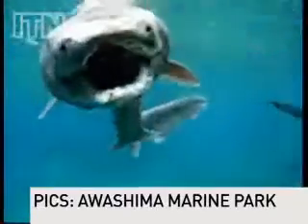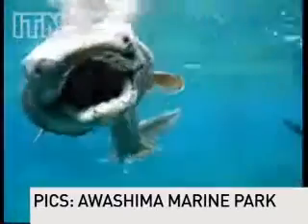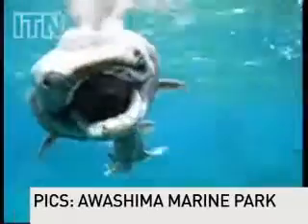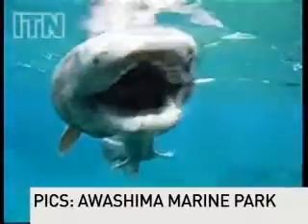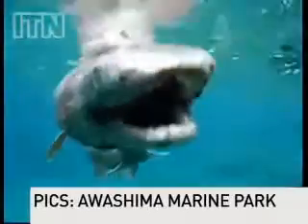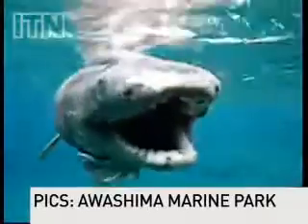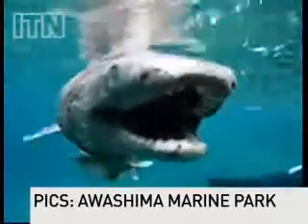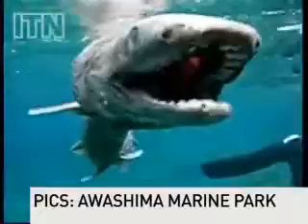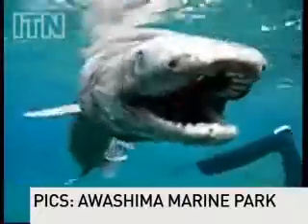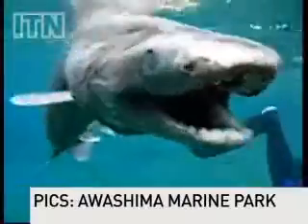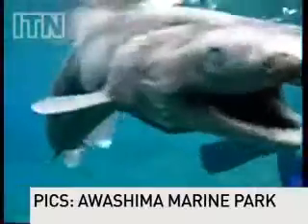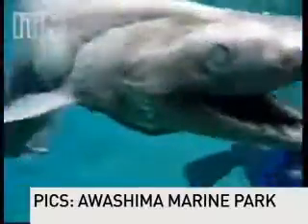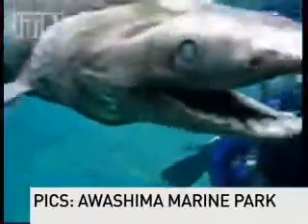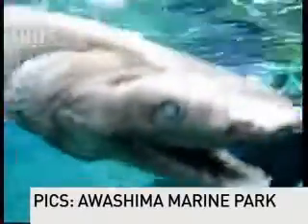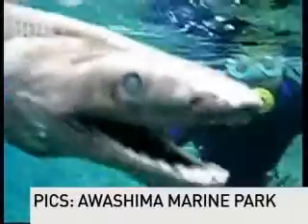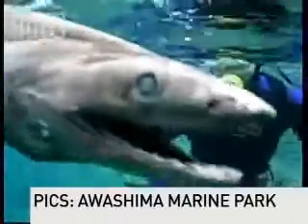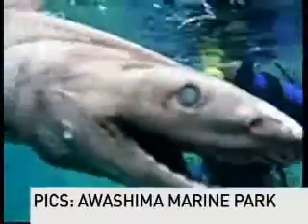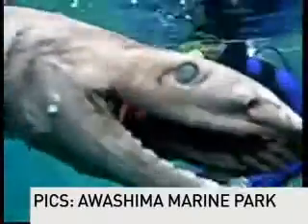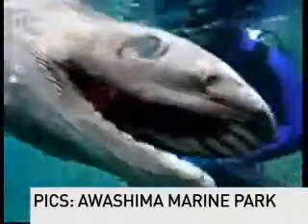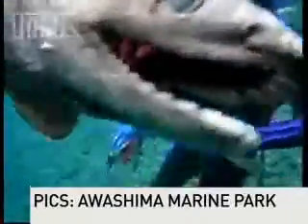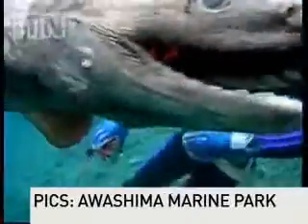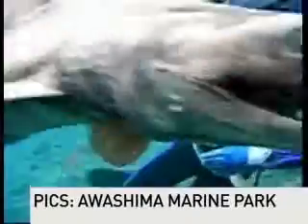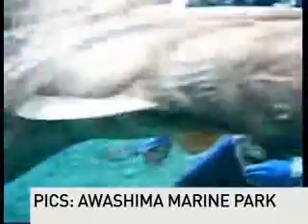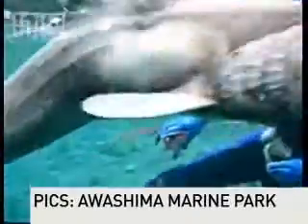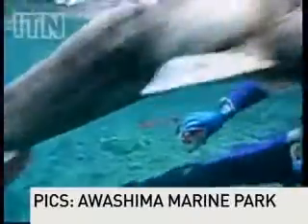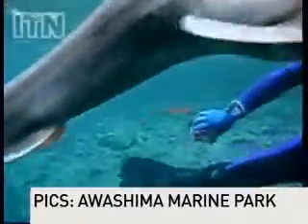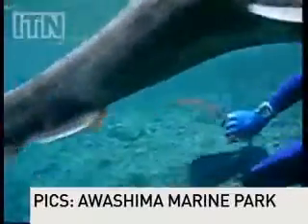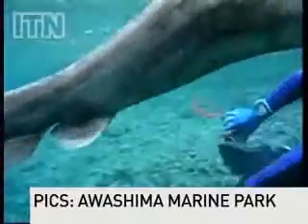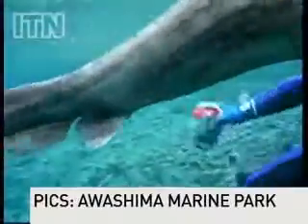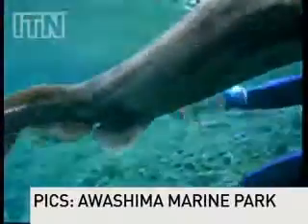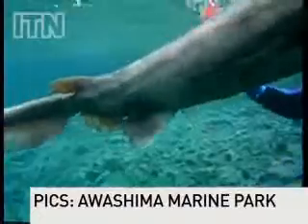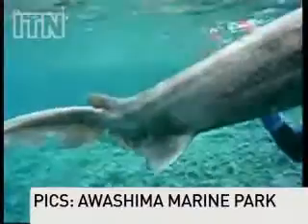With her forked teeth, dead-looking eyes and sandpaper-like skin, she's perhaps not the most beautiful species in the world, but she is indeed a truly wonderful sight to behold.